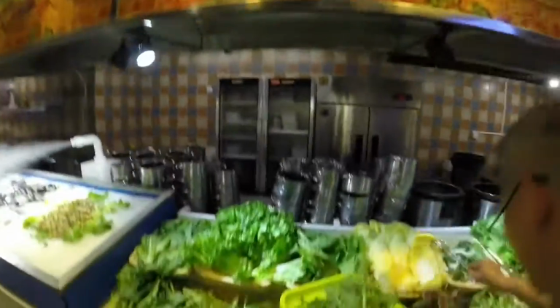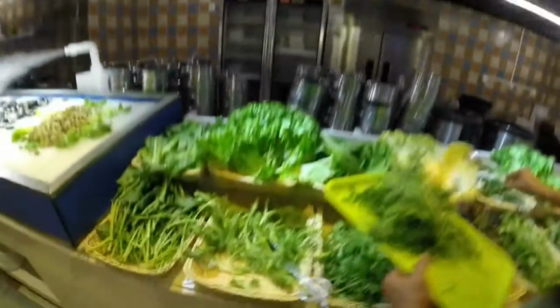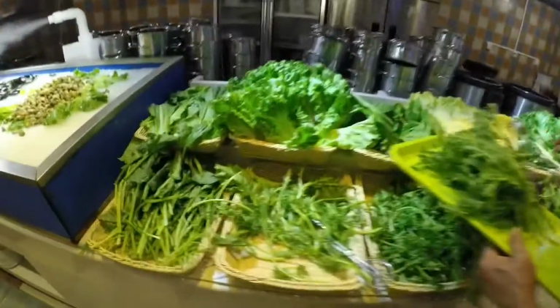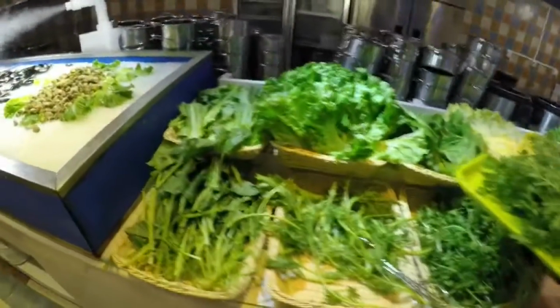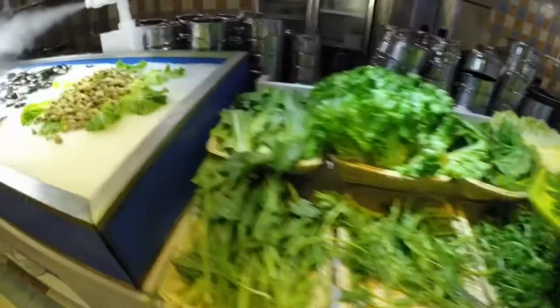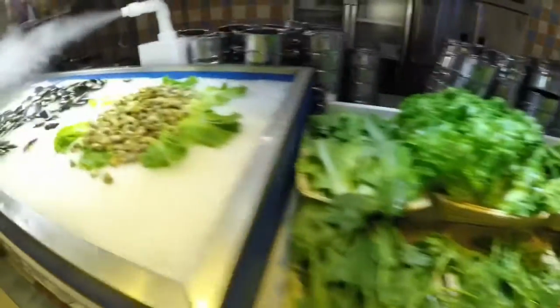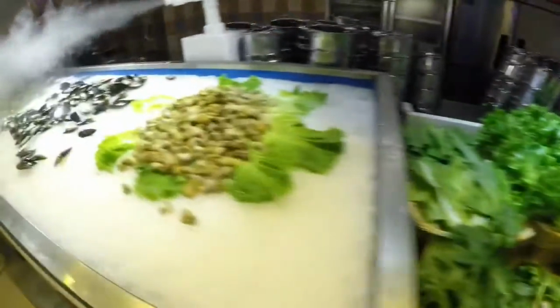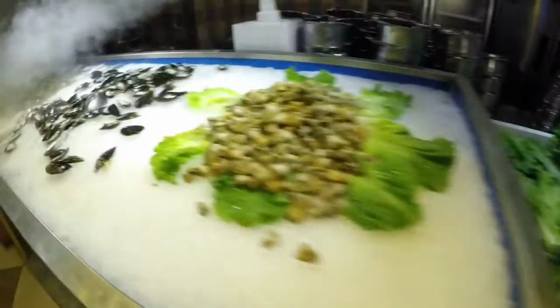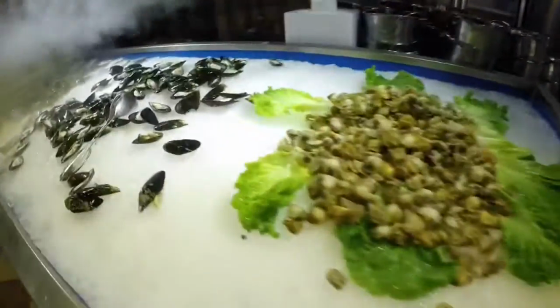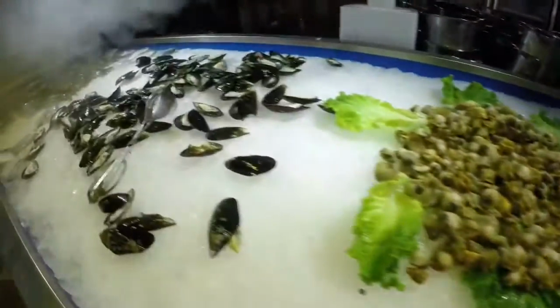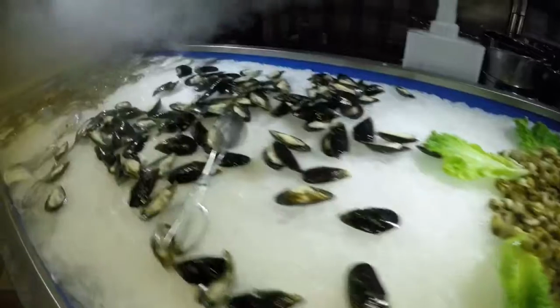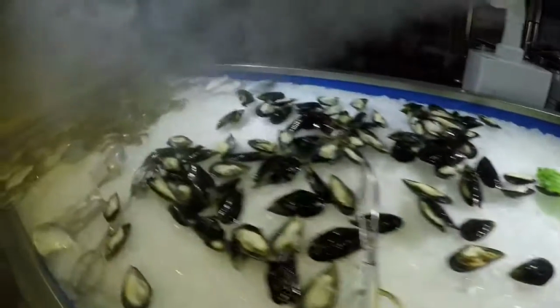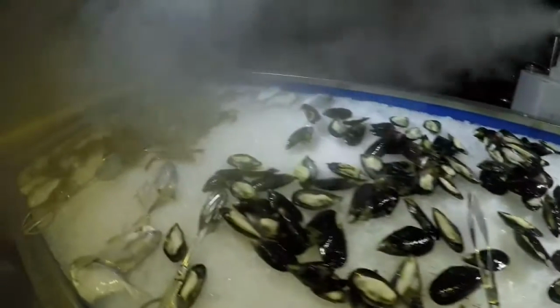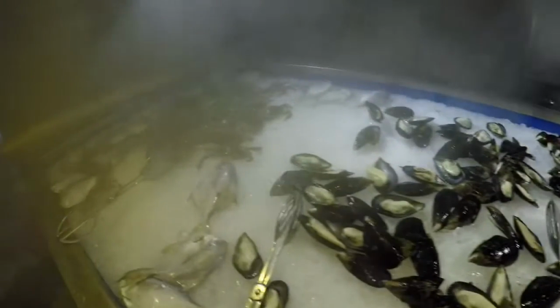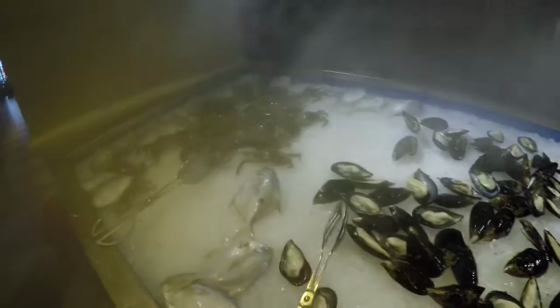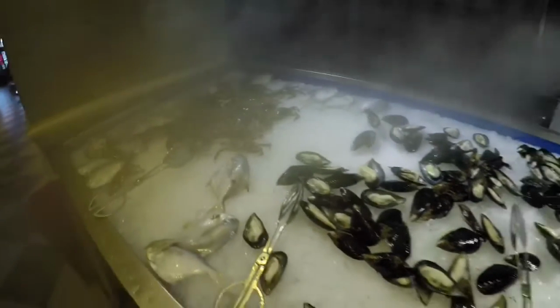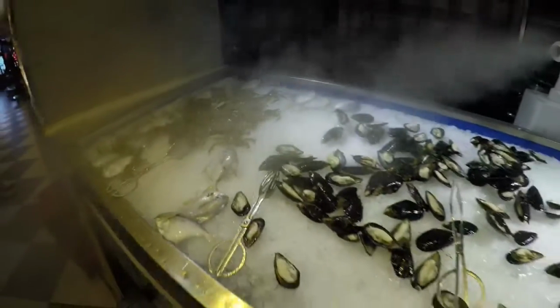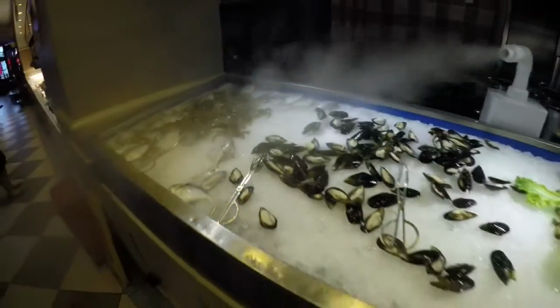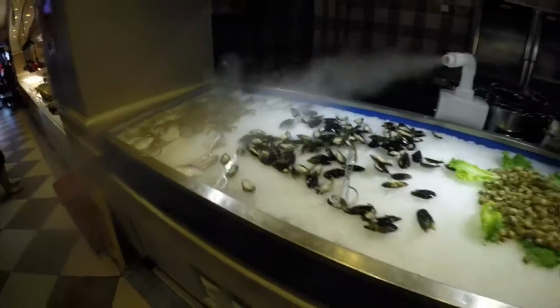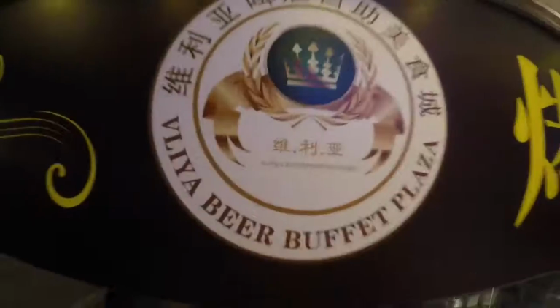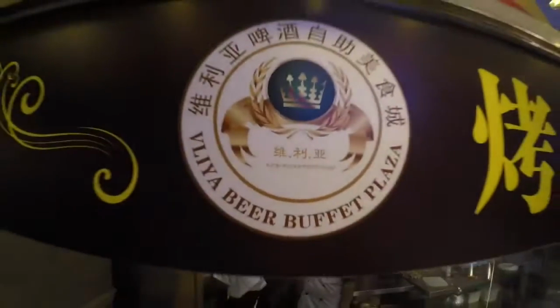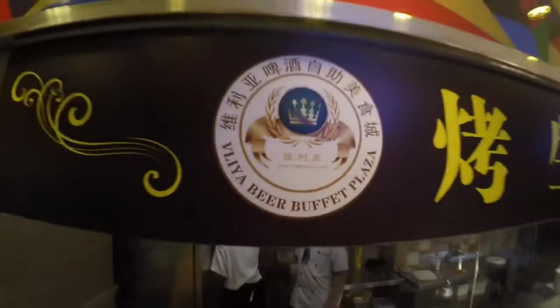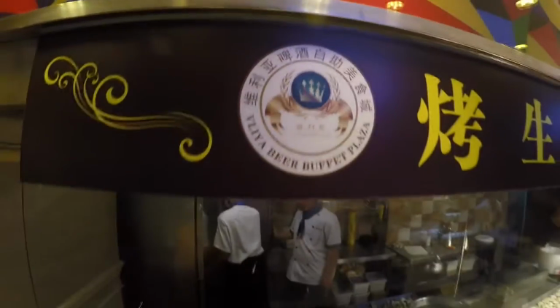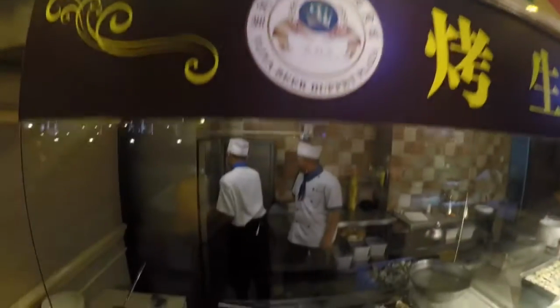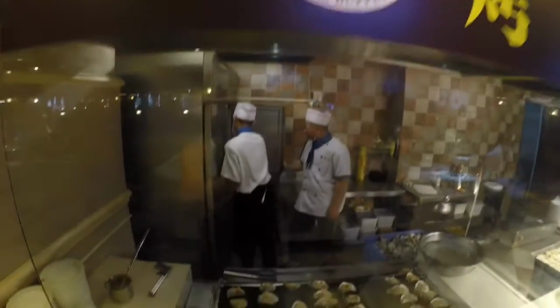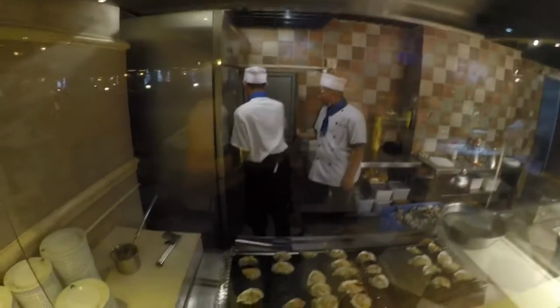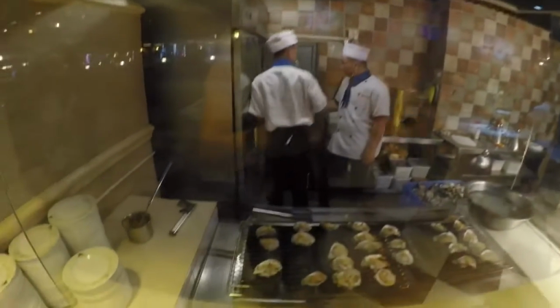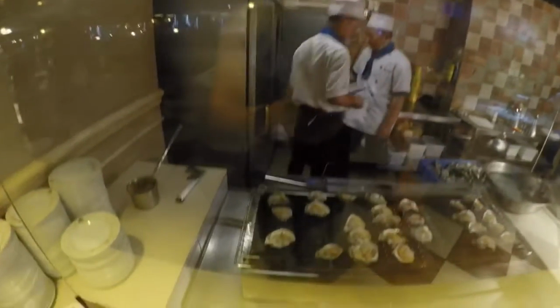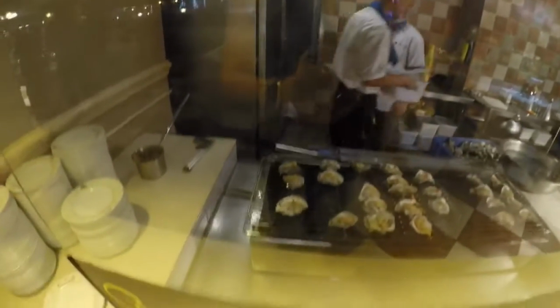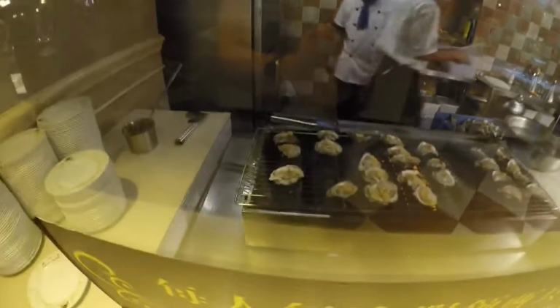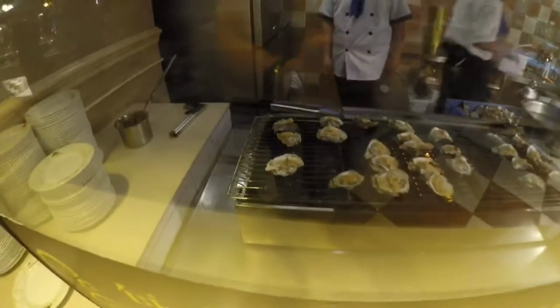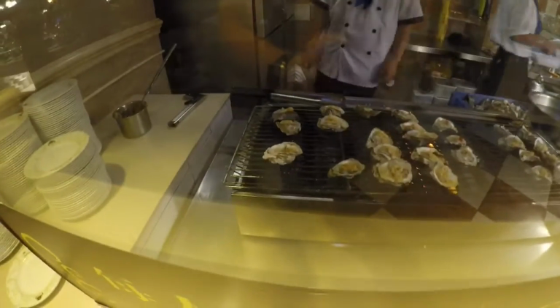Mag-lakad pa po tayo dito sa gilid. Makikita nyo po yung seafood. Hindi po ganun karaming seafood, pero okay na din. Kasi napaka mura talaga guys — sulit na sulit. Sa section na to guys, makikita nyo yung mga ihaw-ihaw.